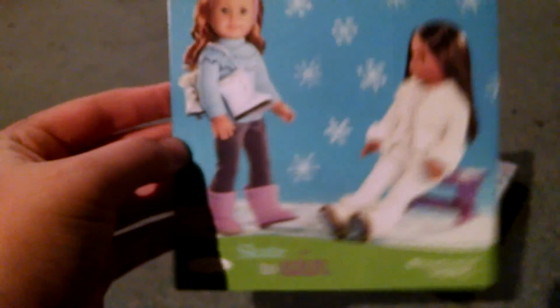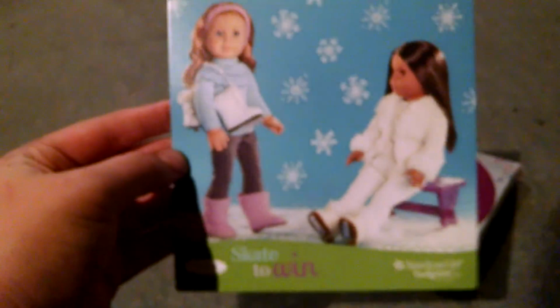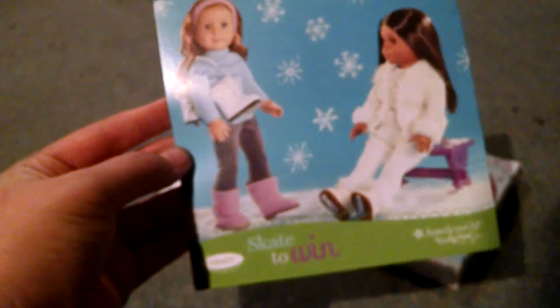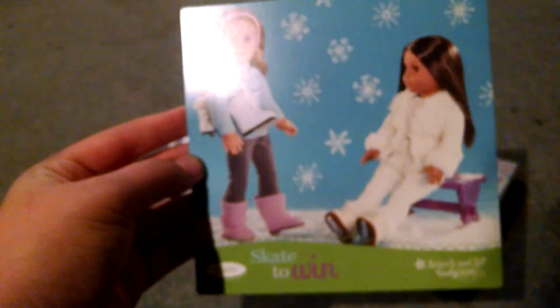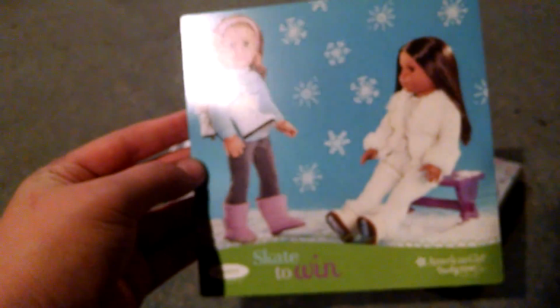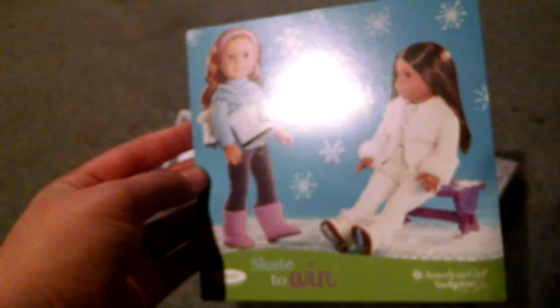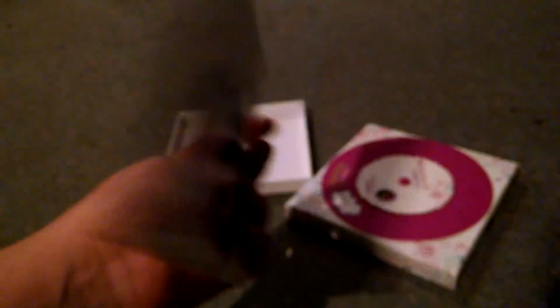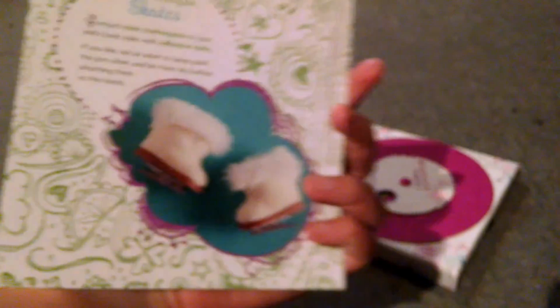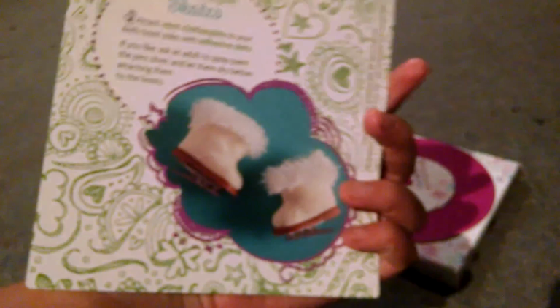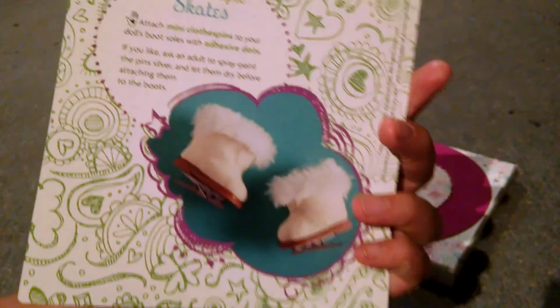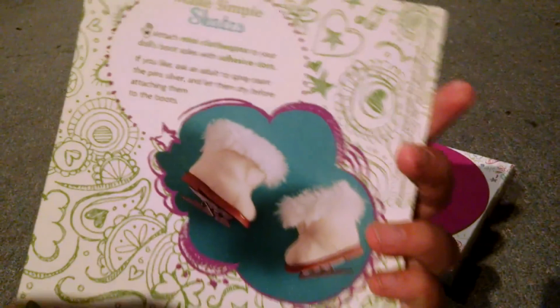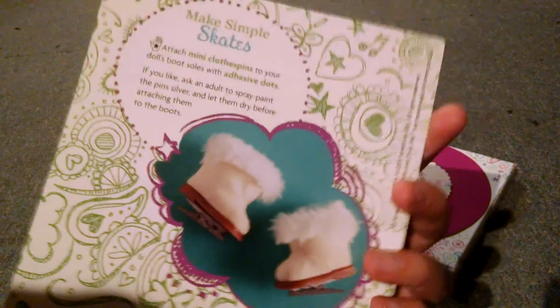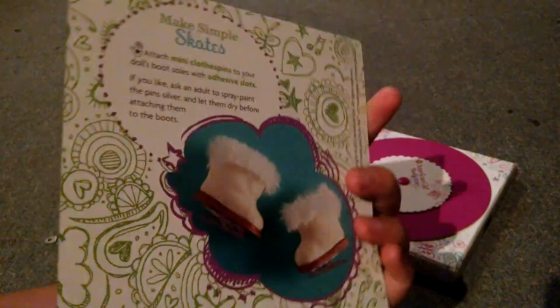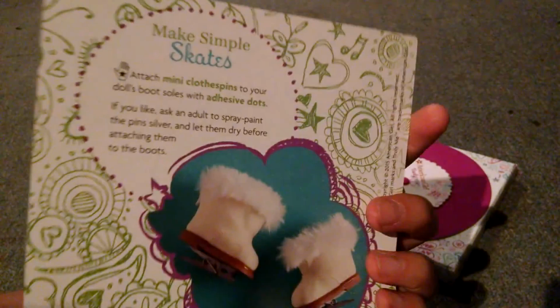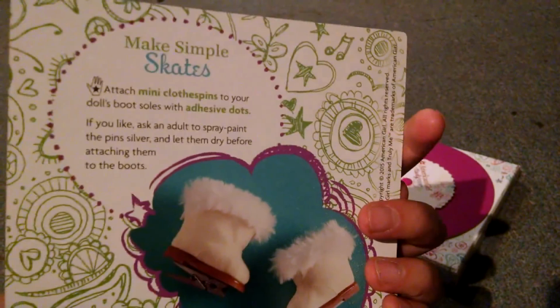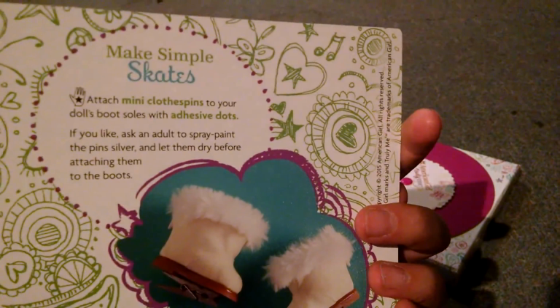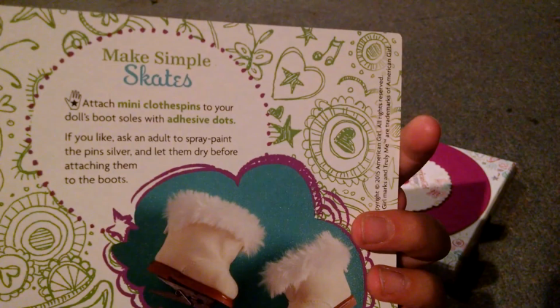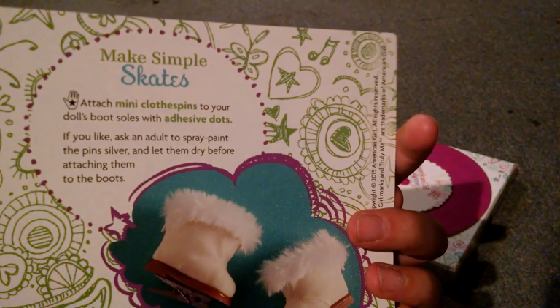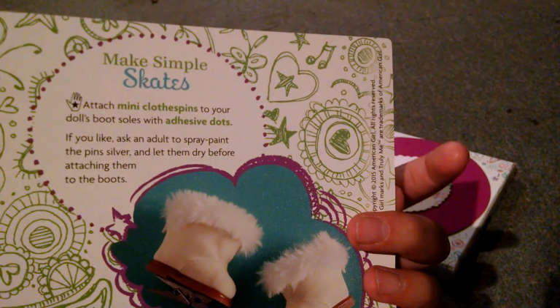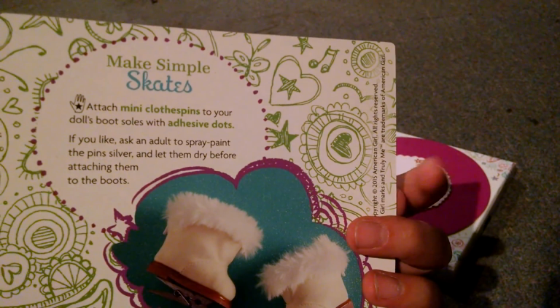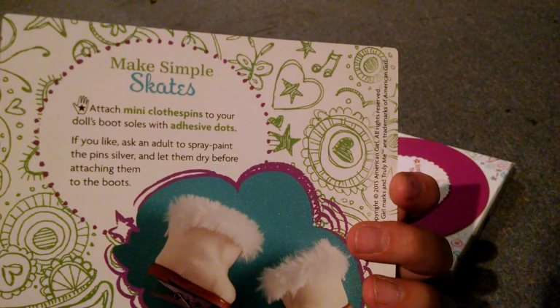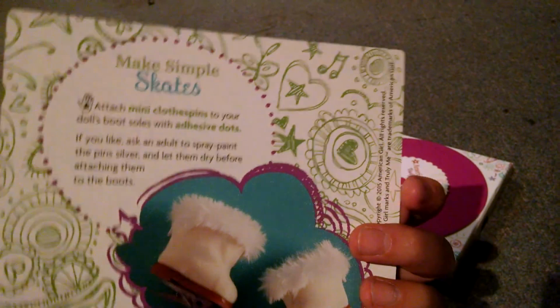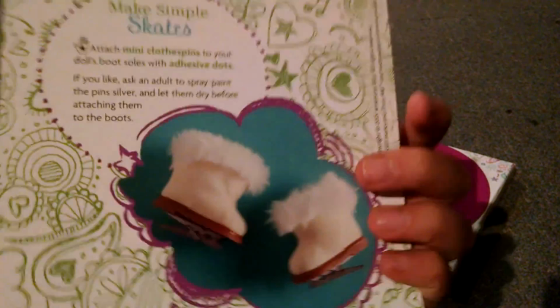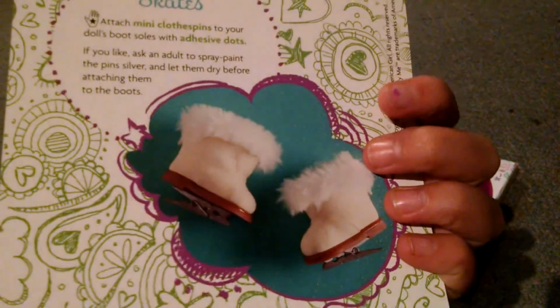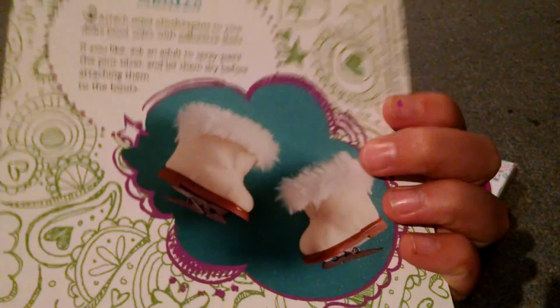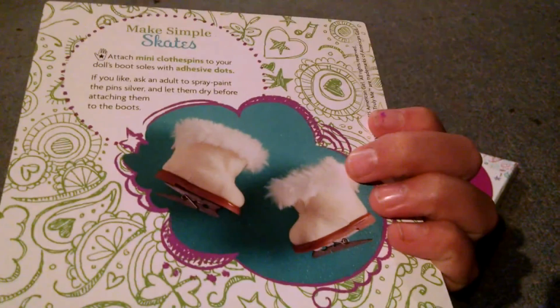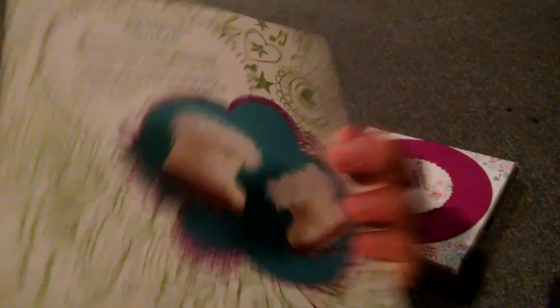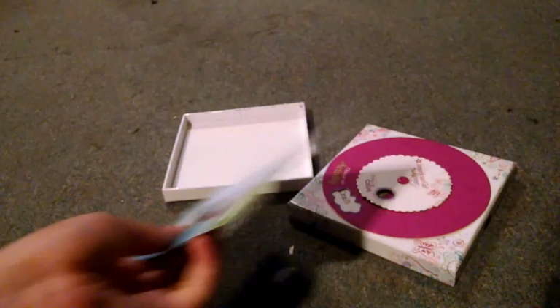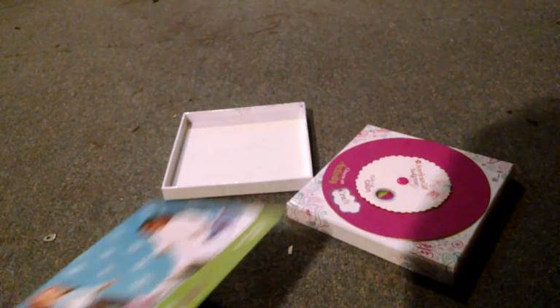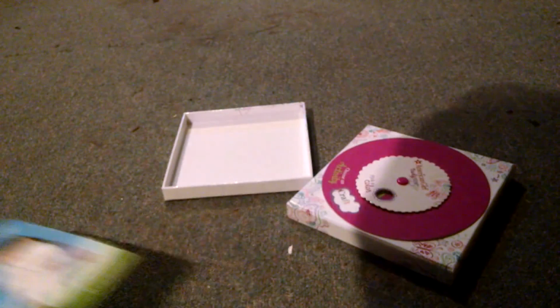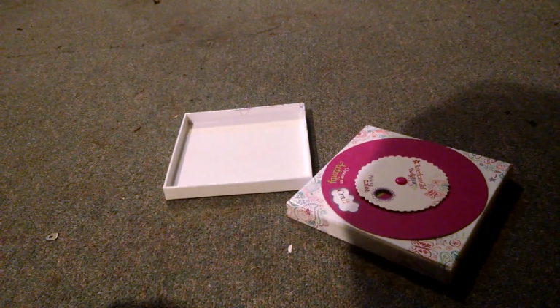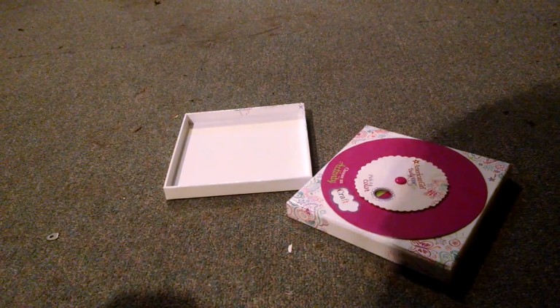This one says 'Skate to Win,' and it has a little craft if you want to learn how to make ice skates, which is pretty cool.